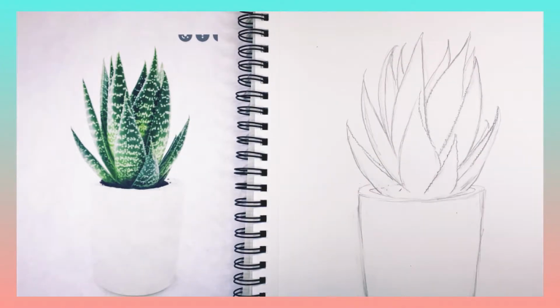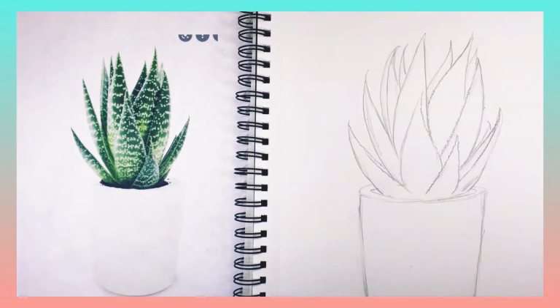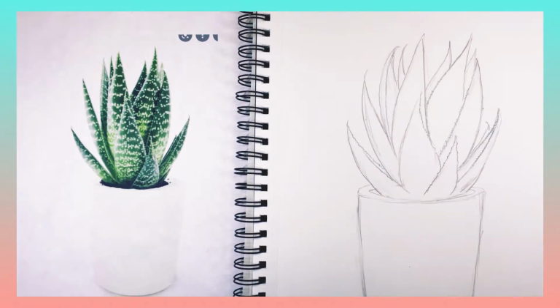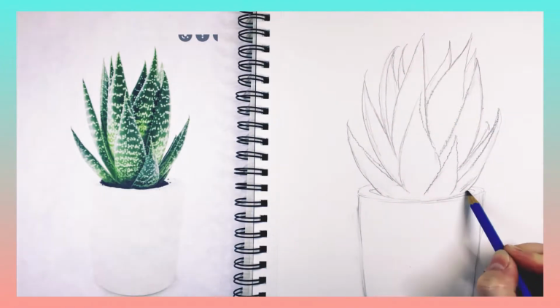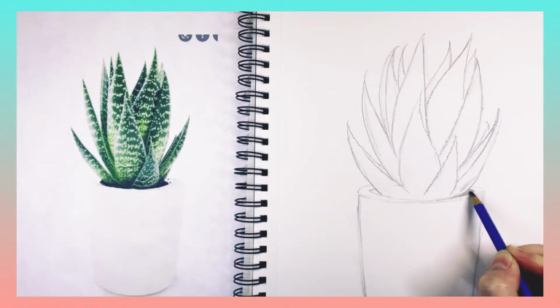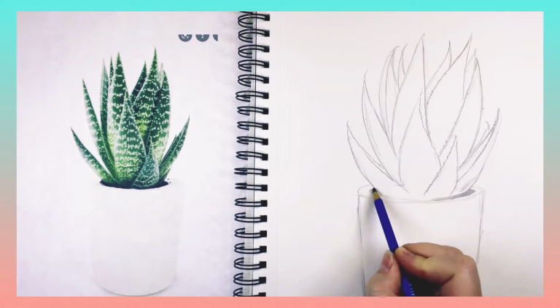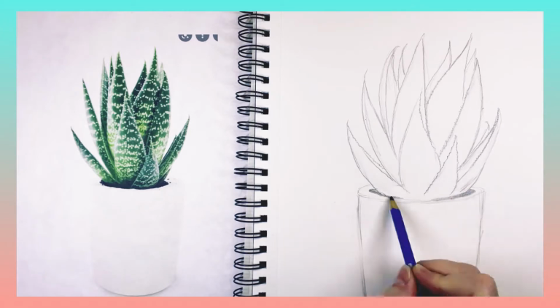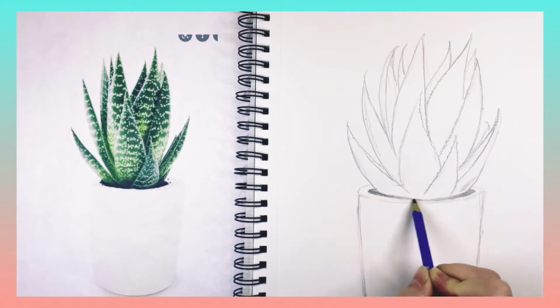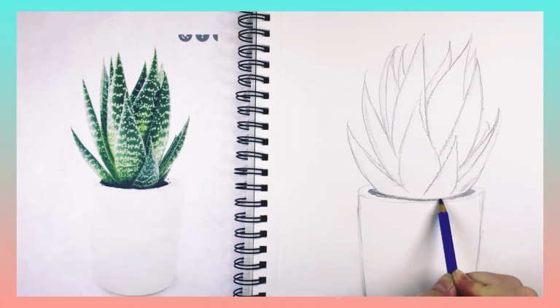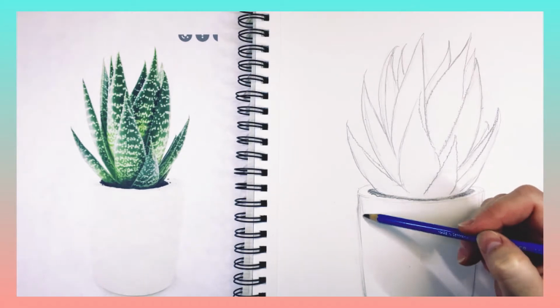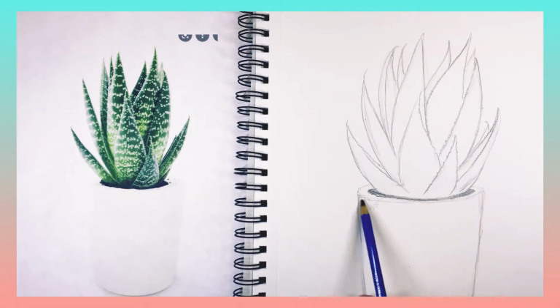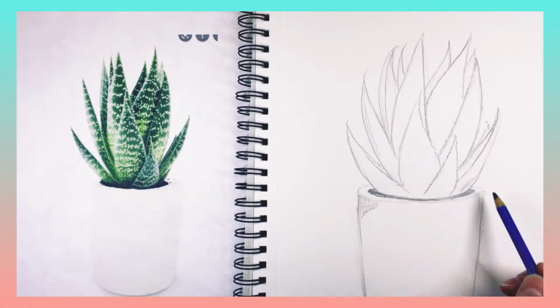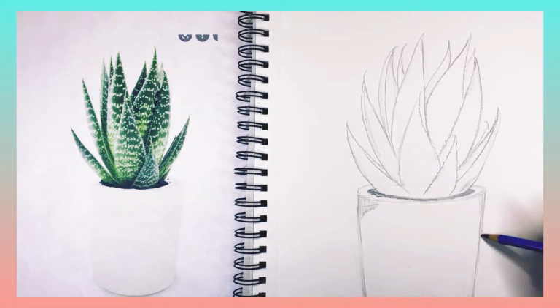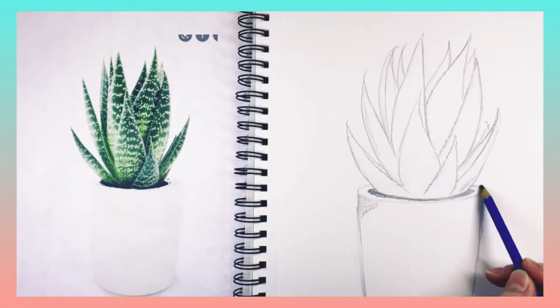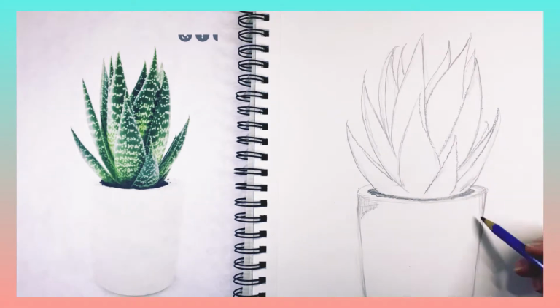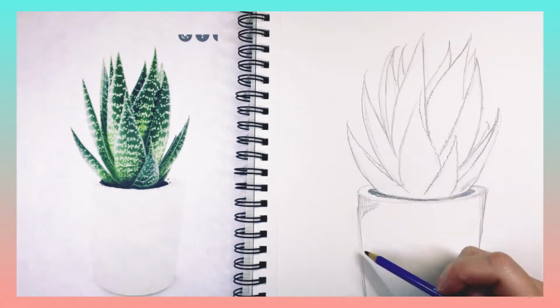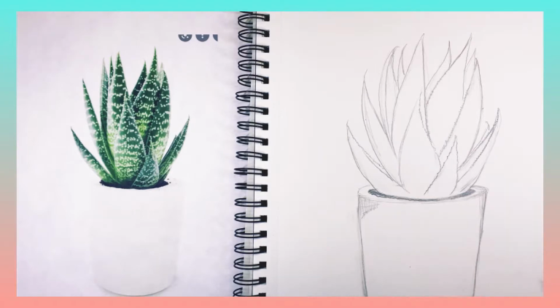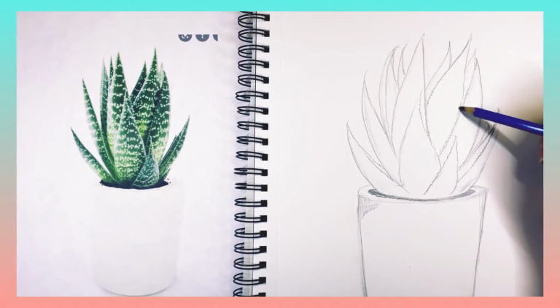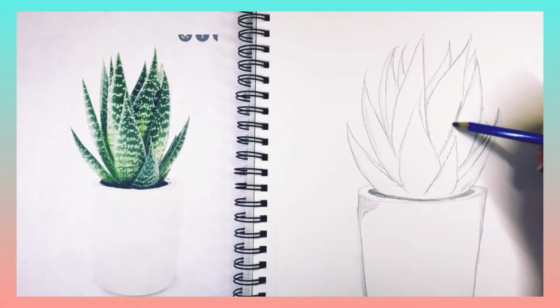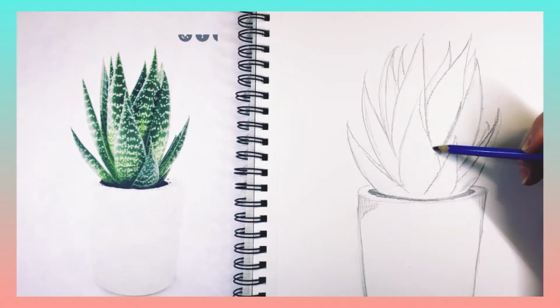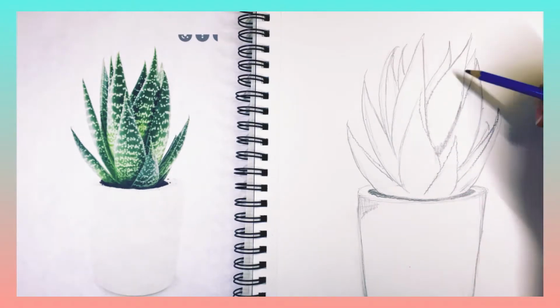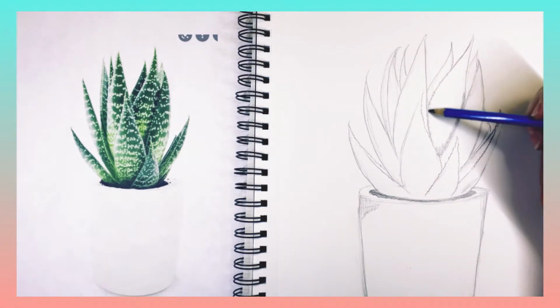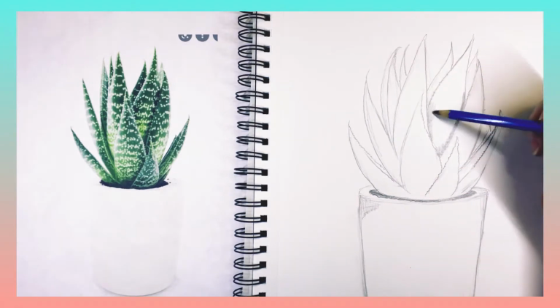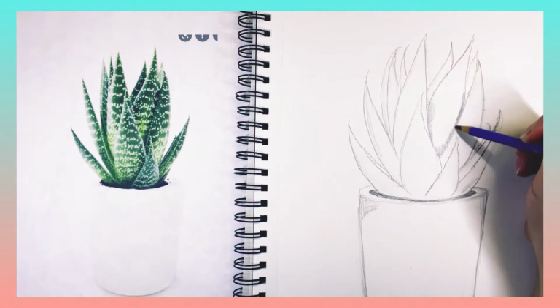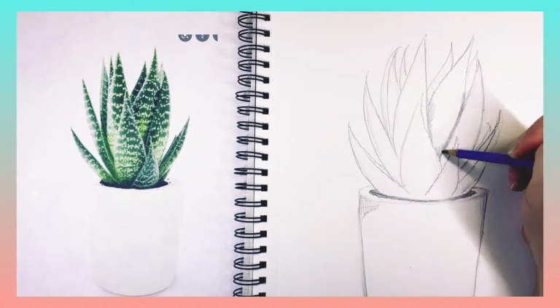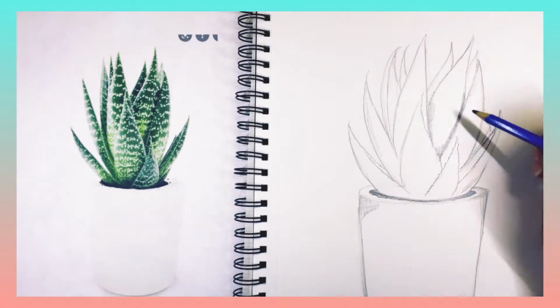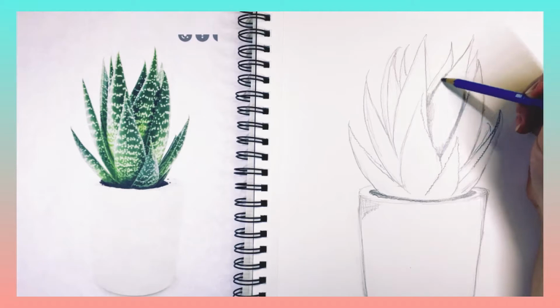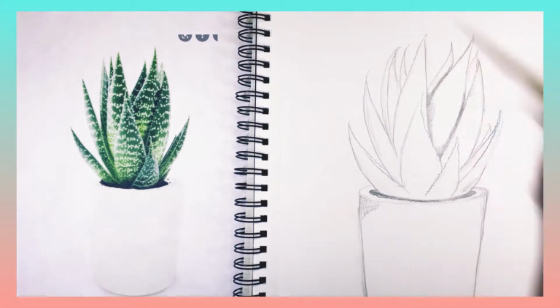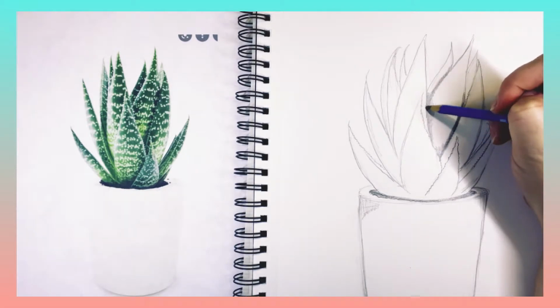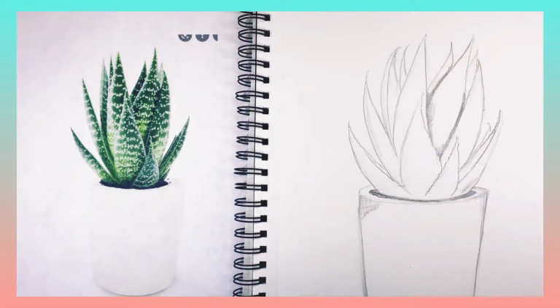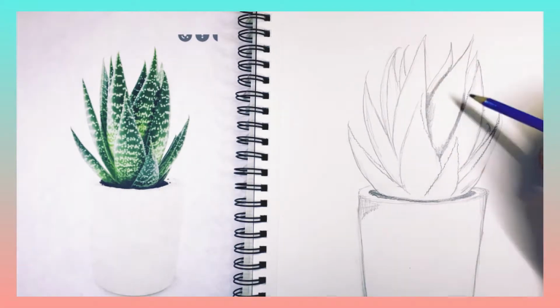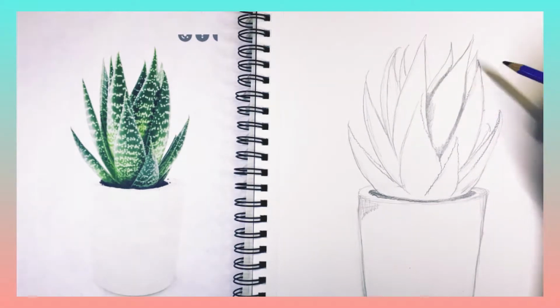Sorry about the drawing going off the edge of the page there — I had my phone in a weird position. Now we're going to do a little bit of shading. I'm using my softest pencil, but if you just have a number two pencil at home, you can do this with that too.